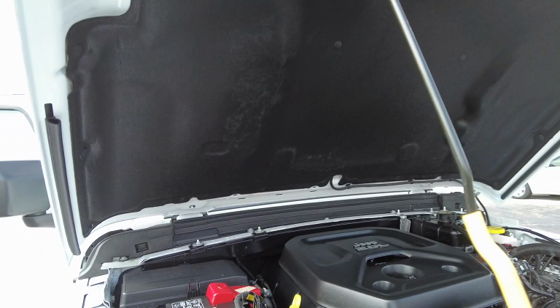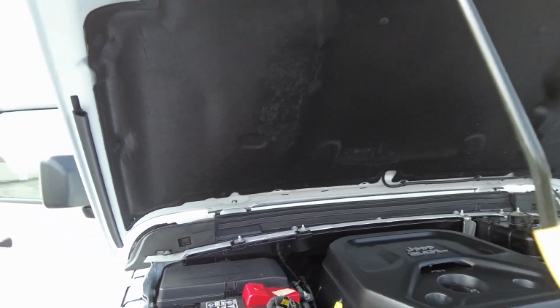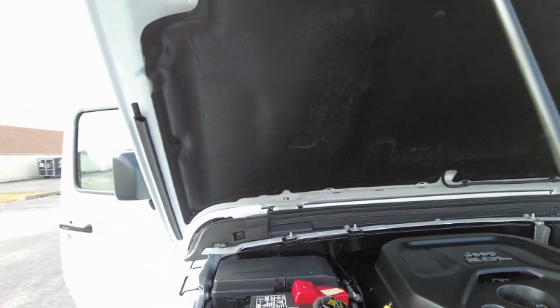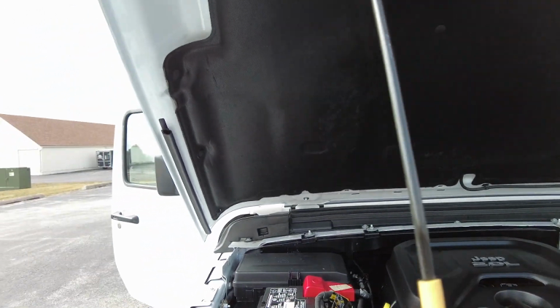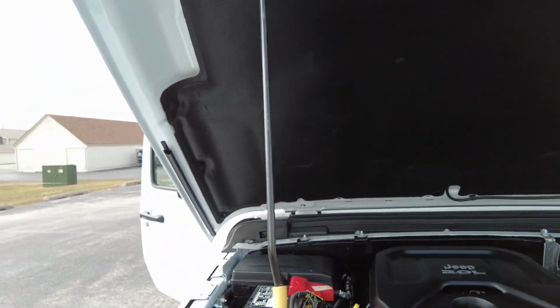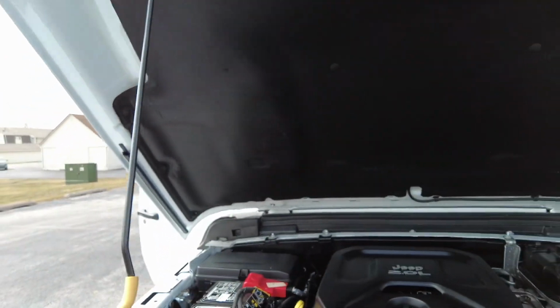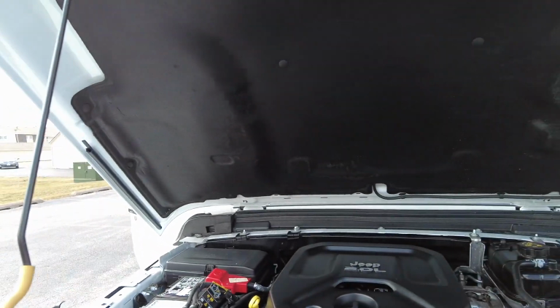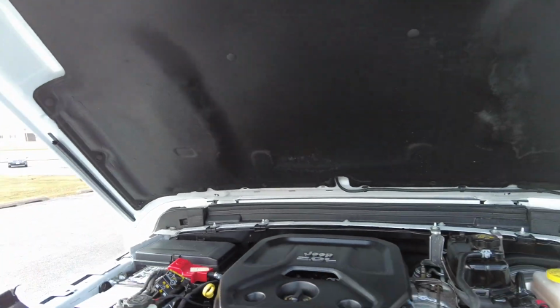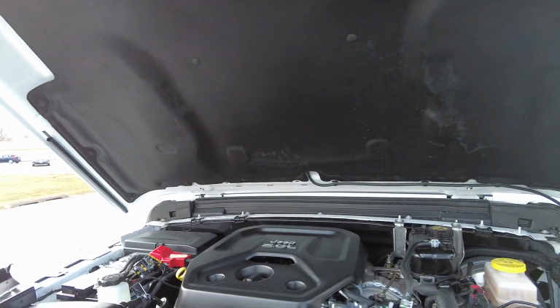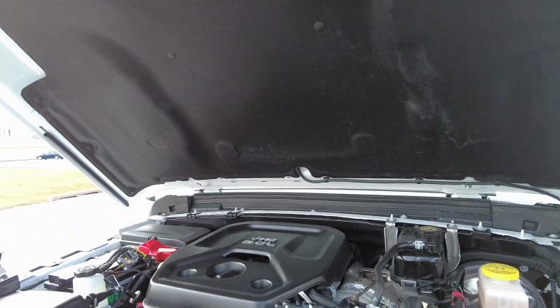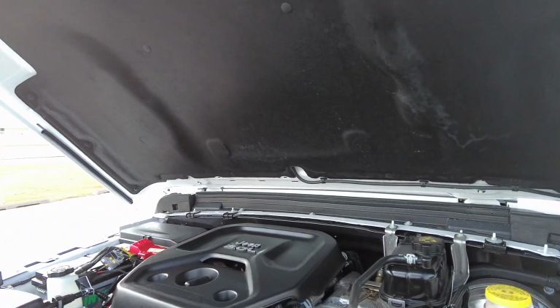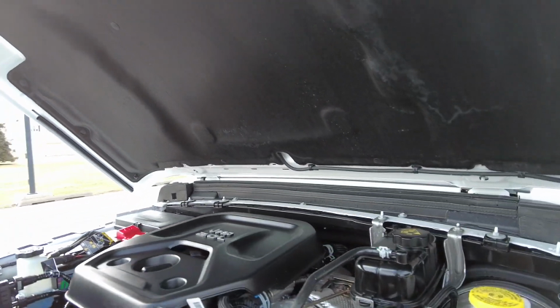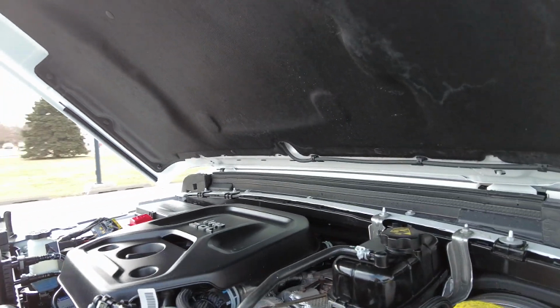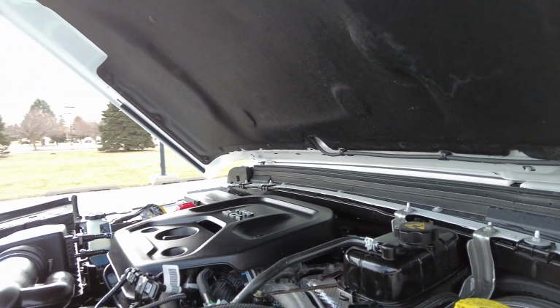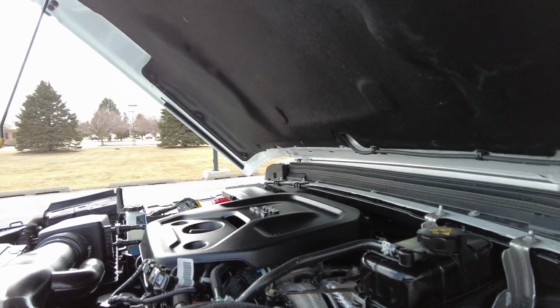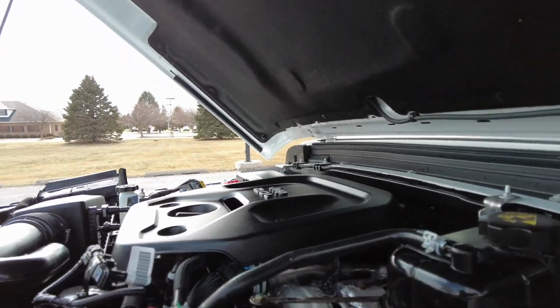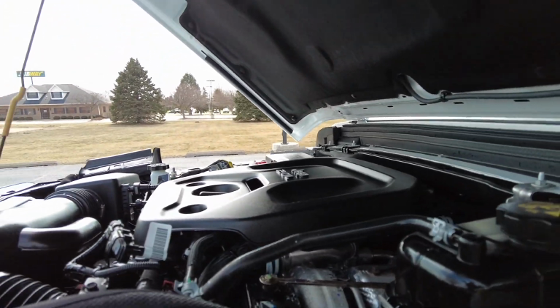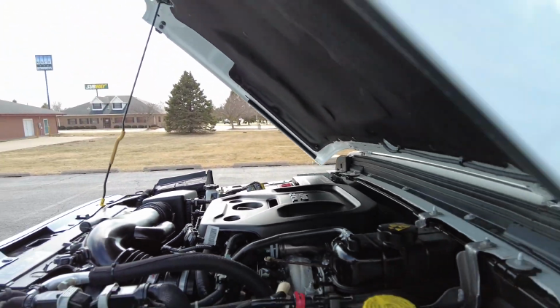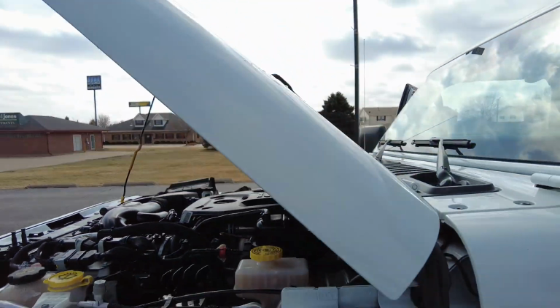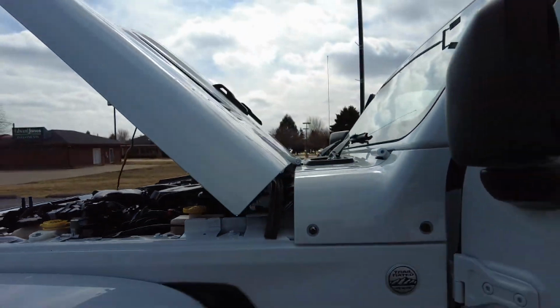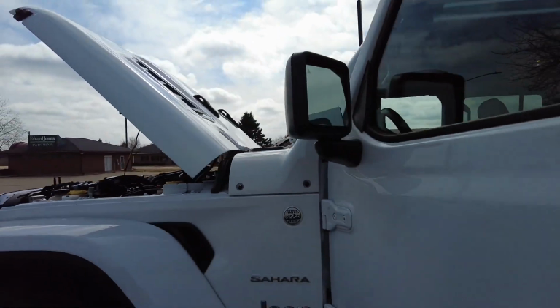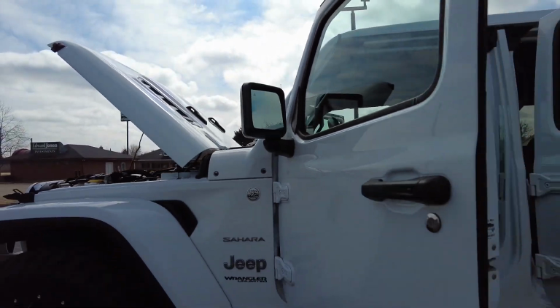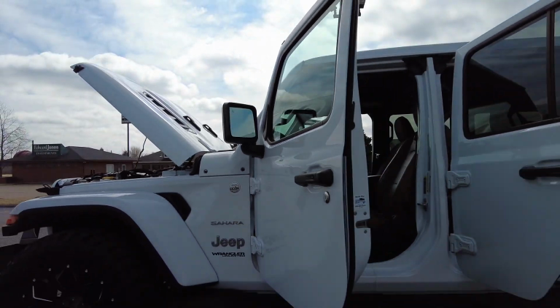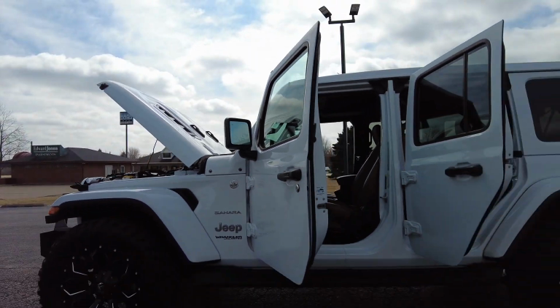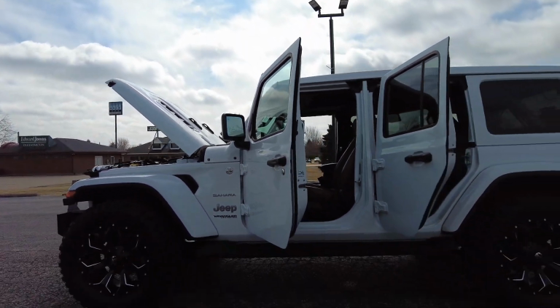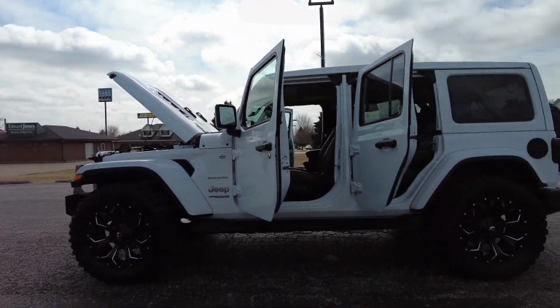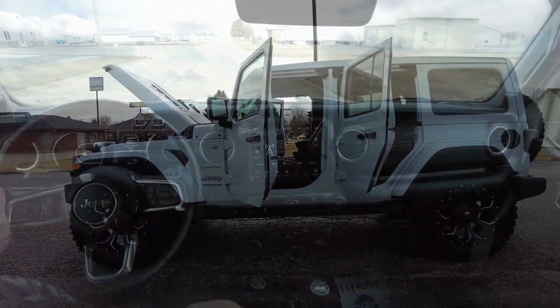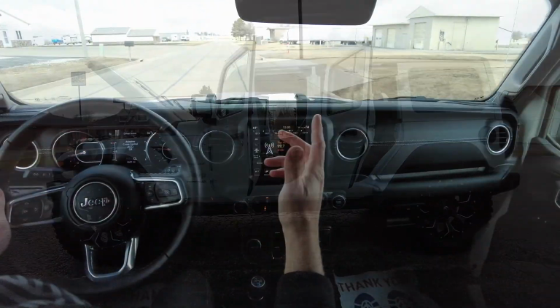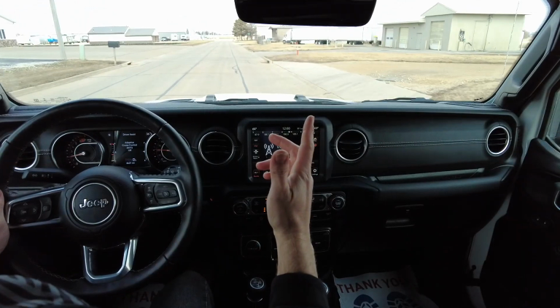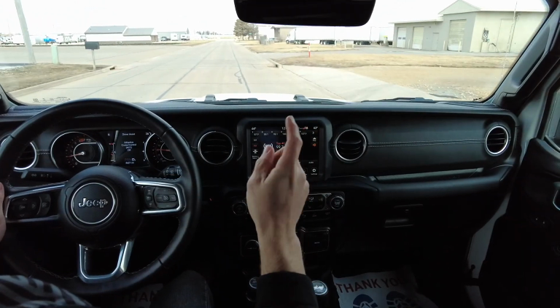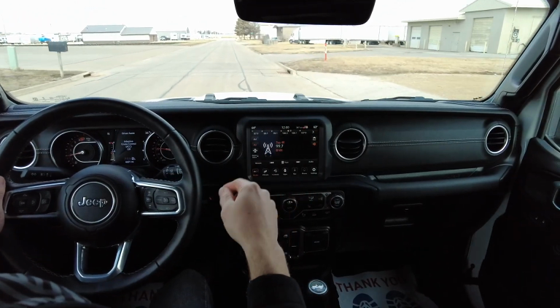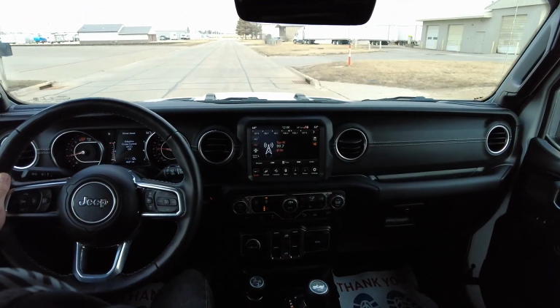This one's got a top-quality Interstate battery in it — super clean under the hood. There's the turbocharger. Let's take this one for a little drive.